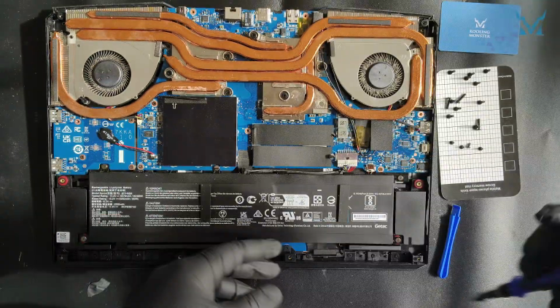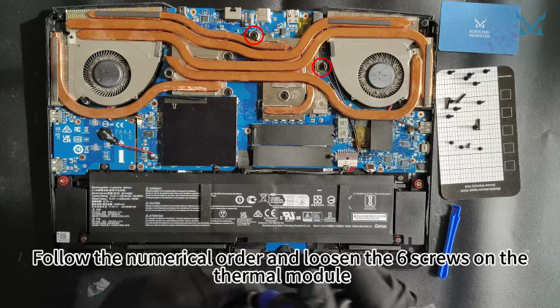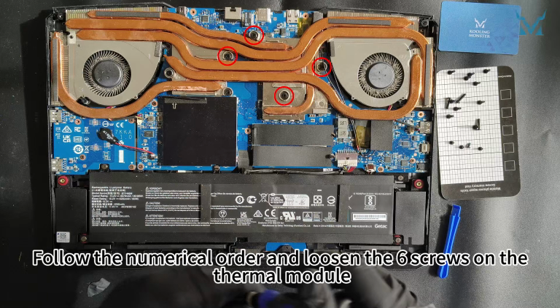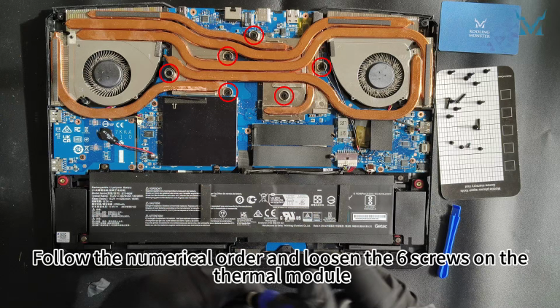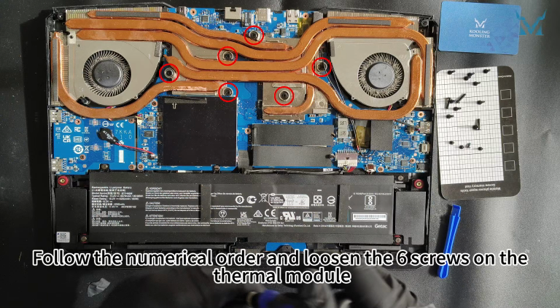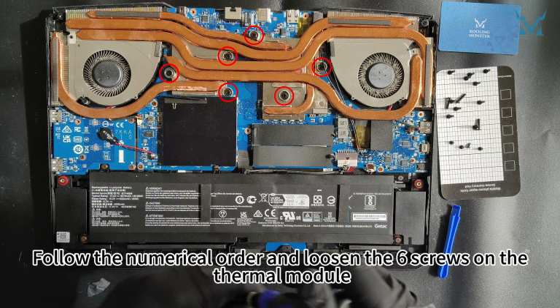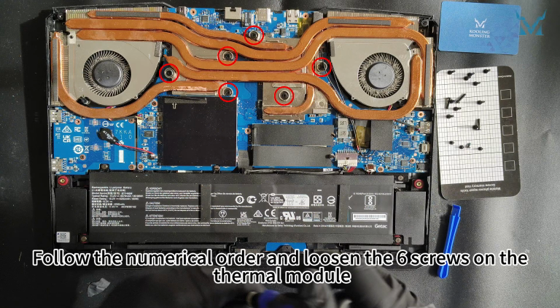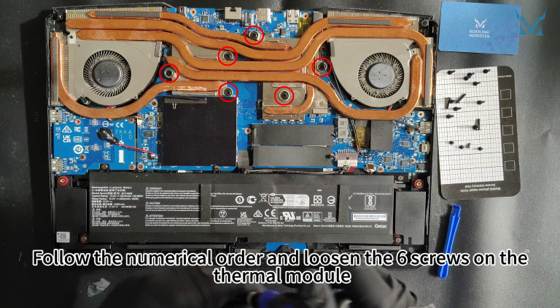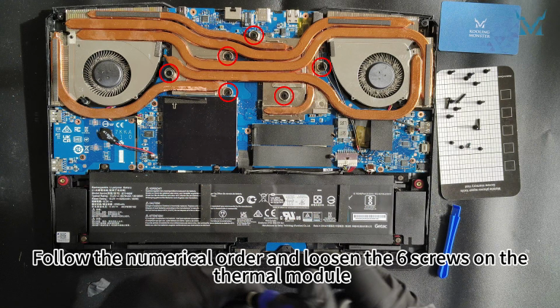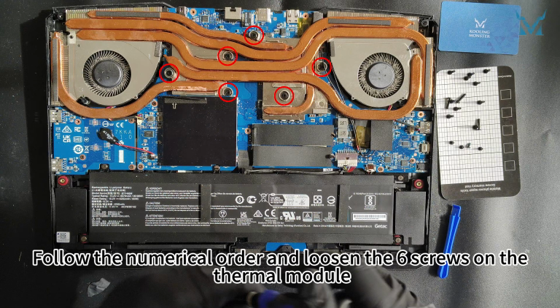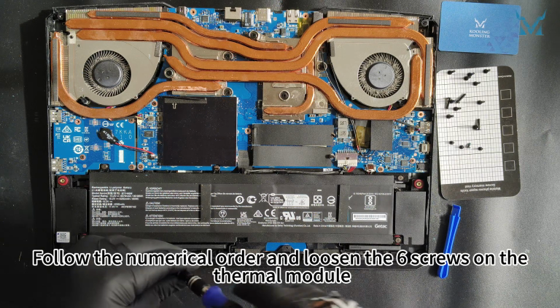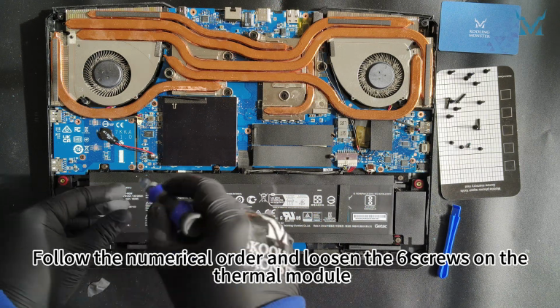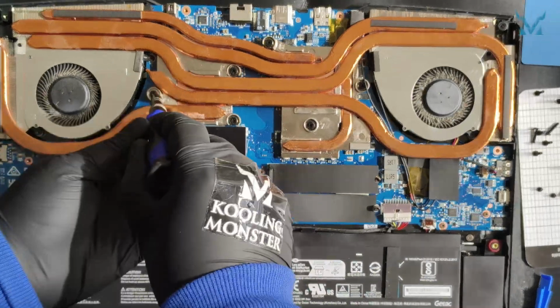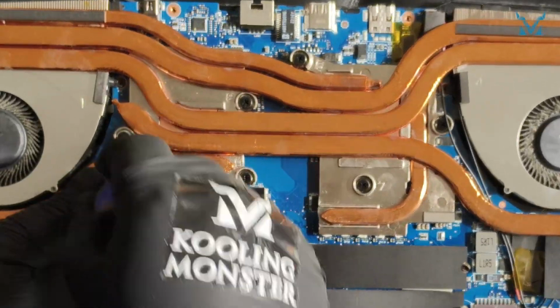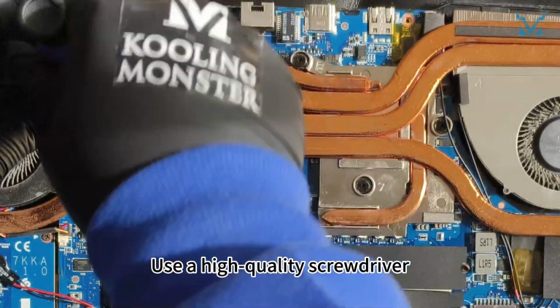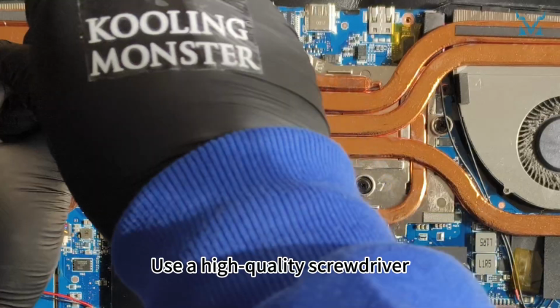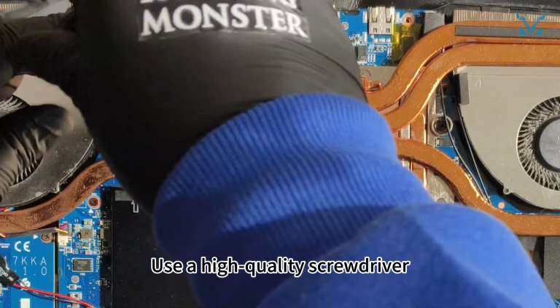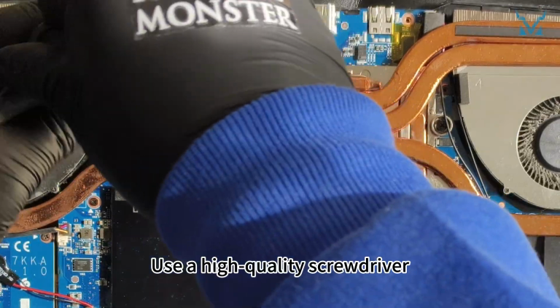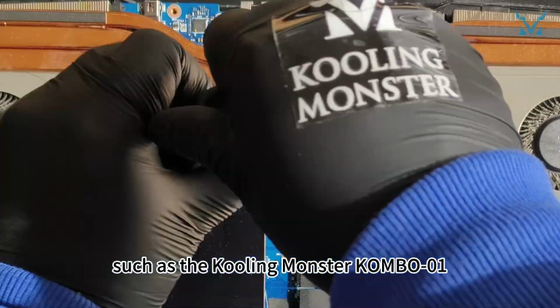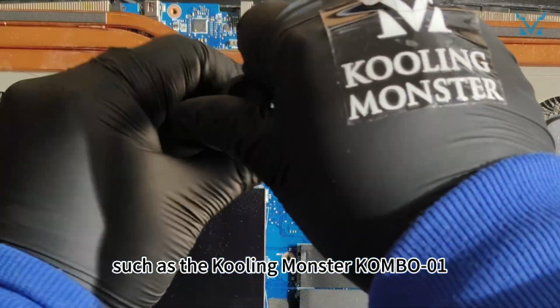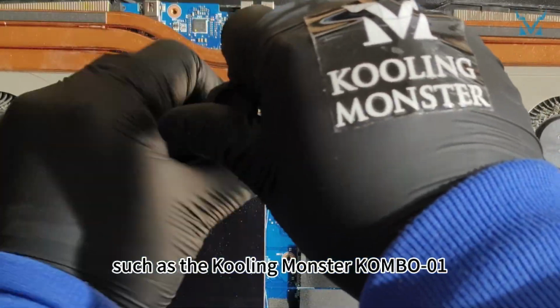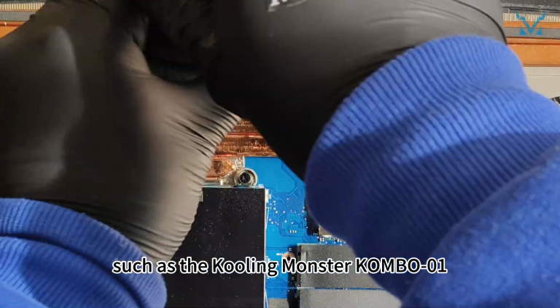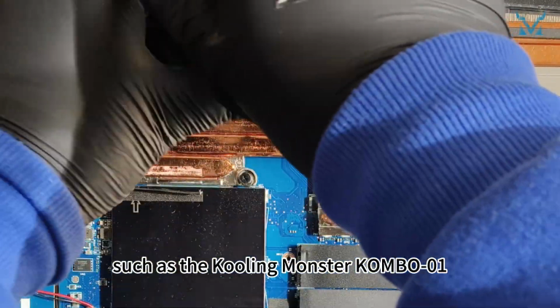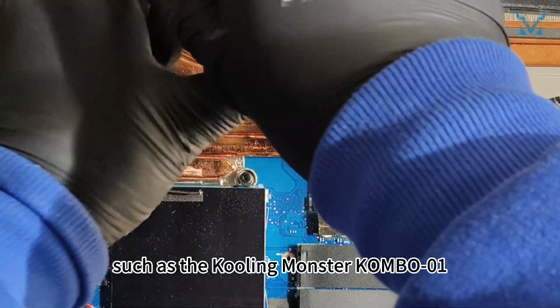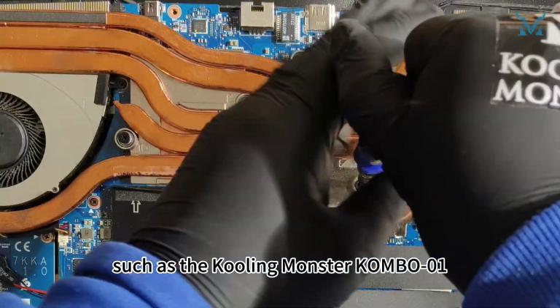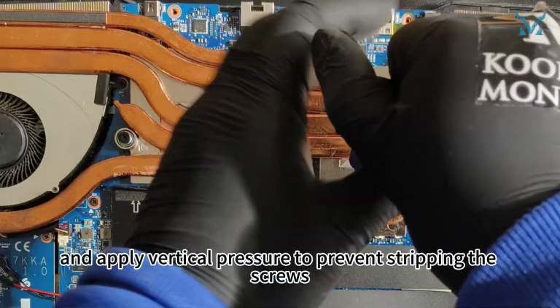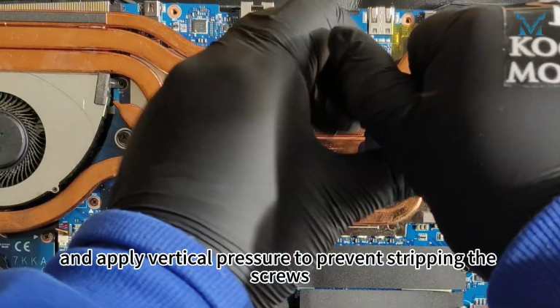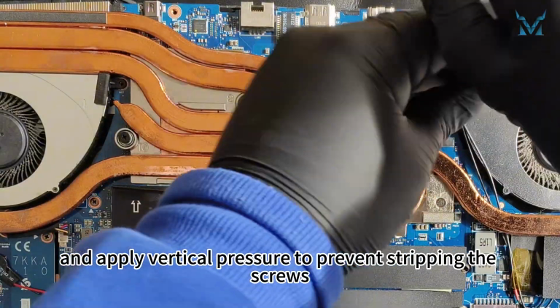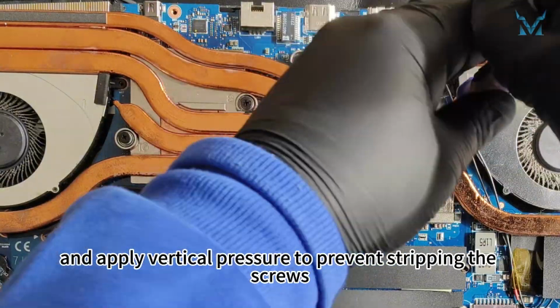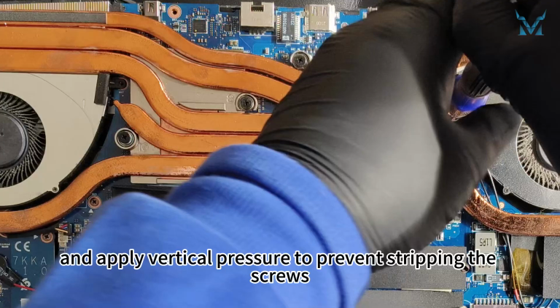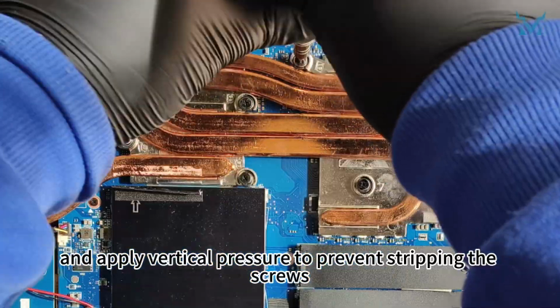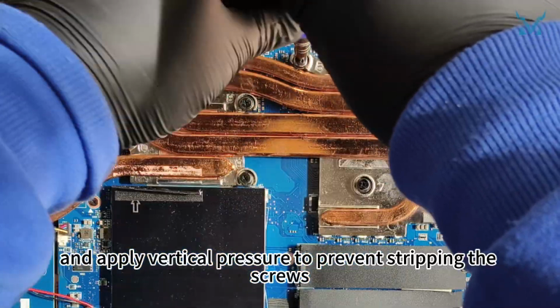Follow the numerical order and loosen the six screws on the thermal module. Use a high-quality screwdriver, such as the Cooling Monster Combo 01, and apply vertical pressure to prevent stripping the screws.